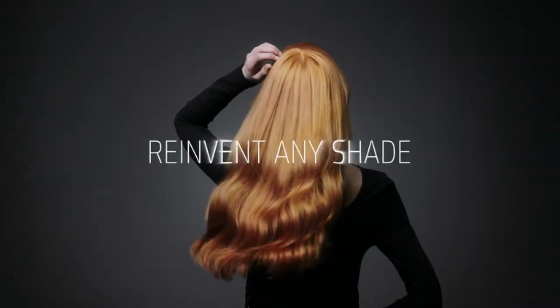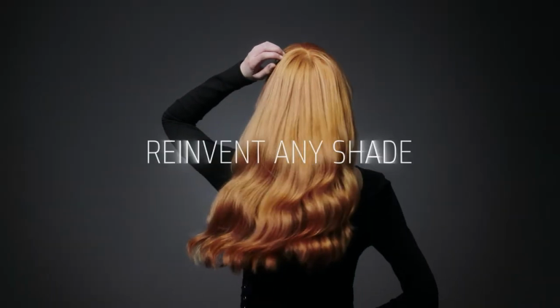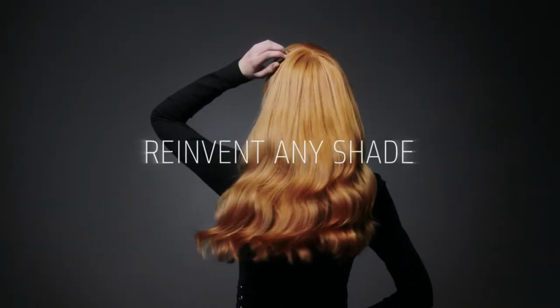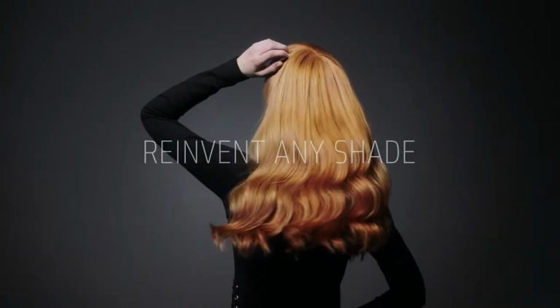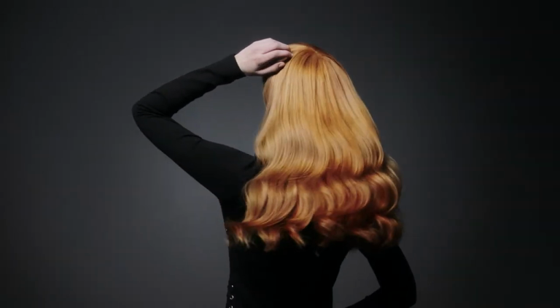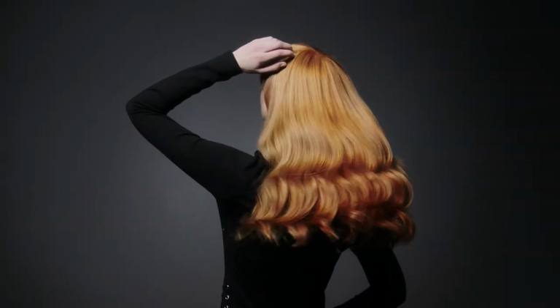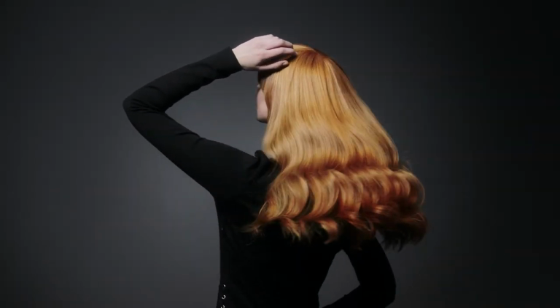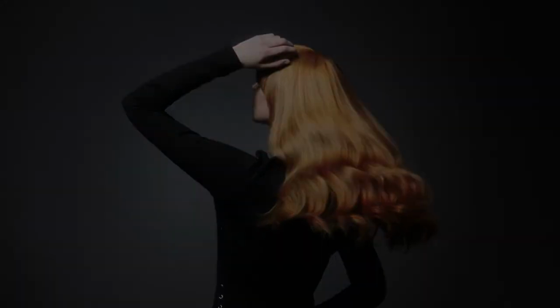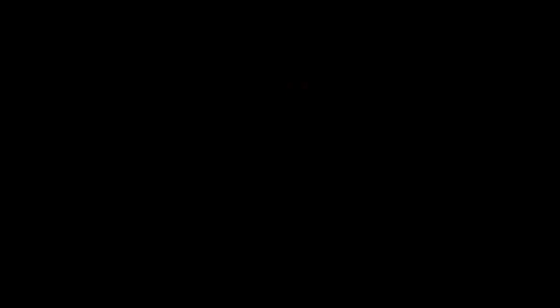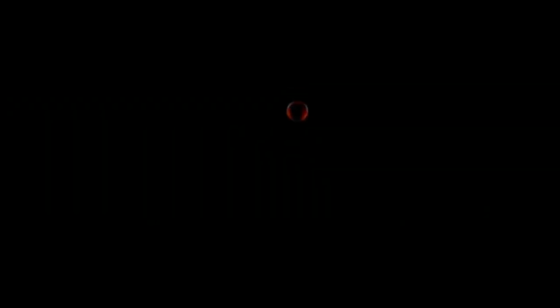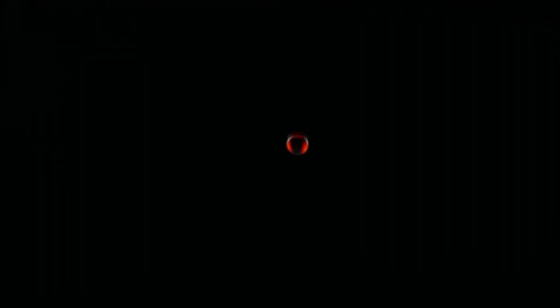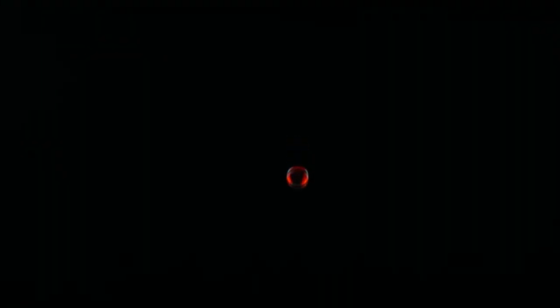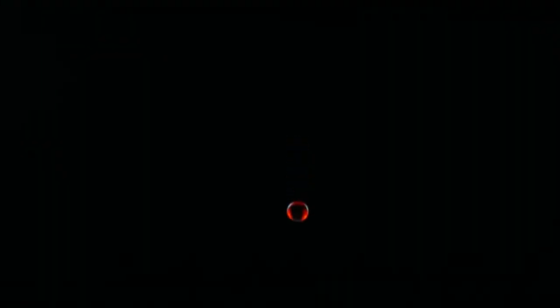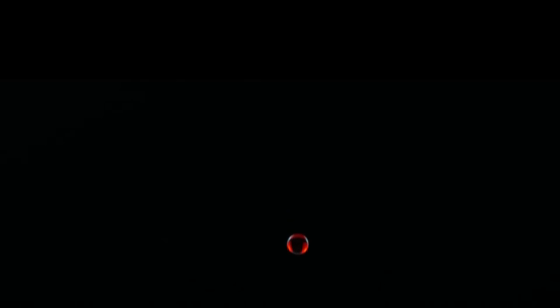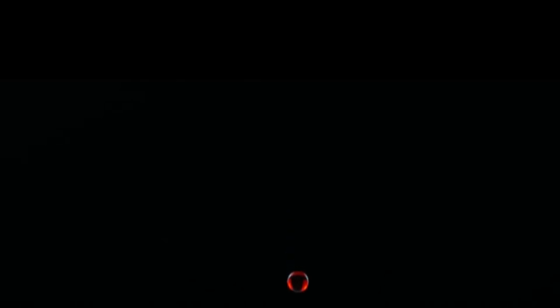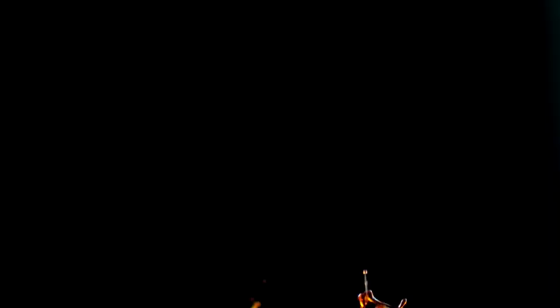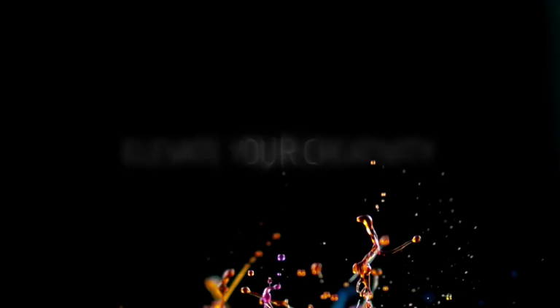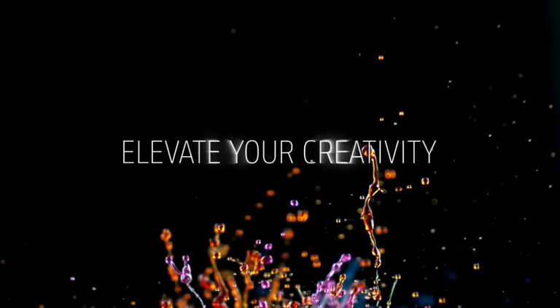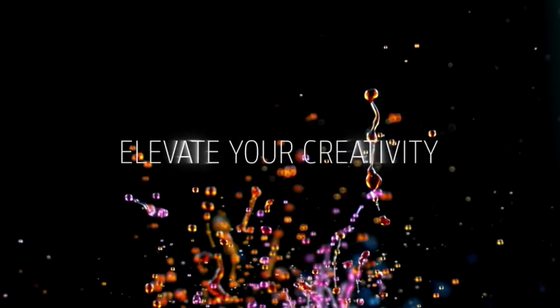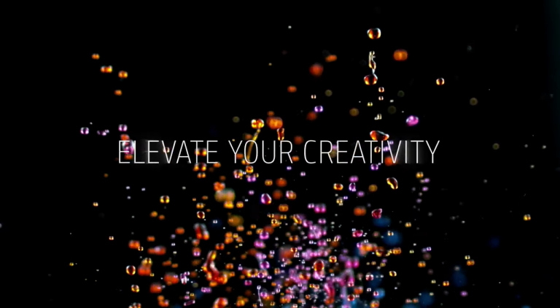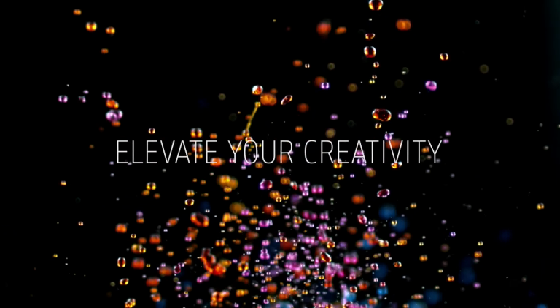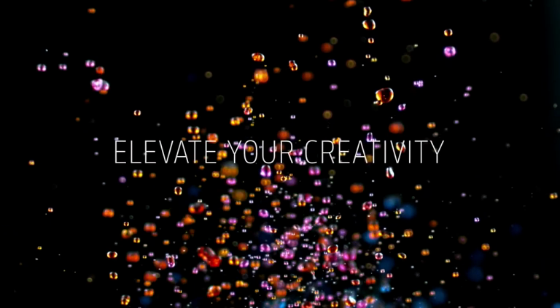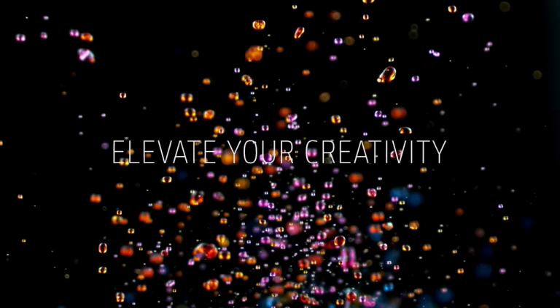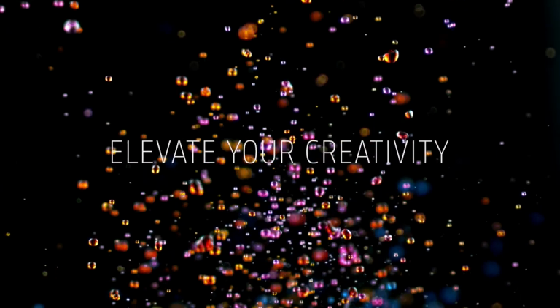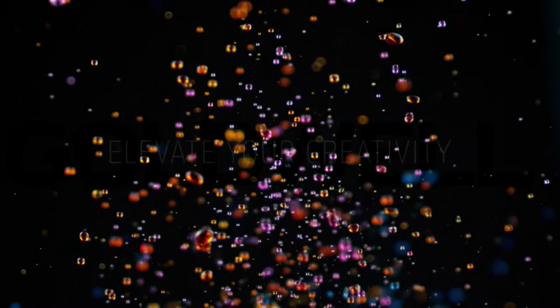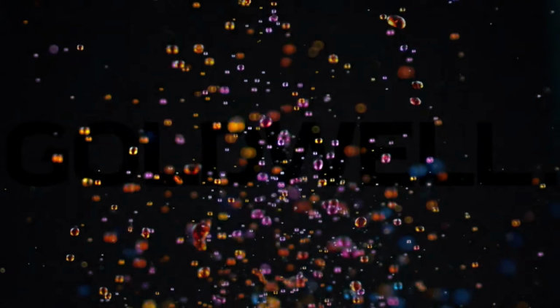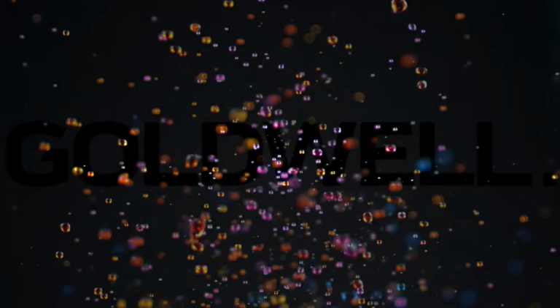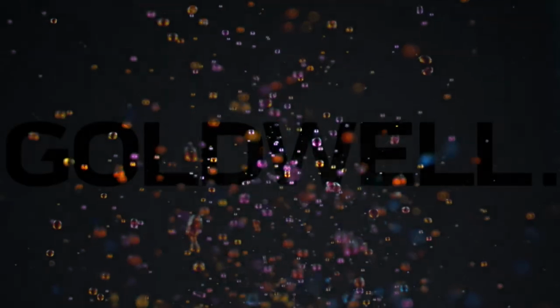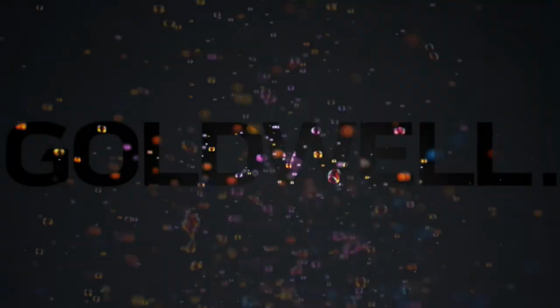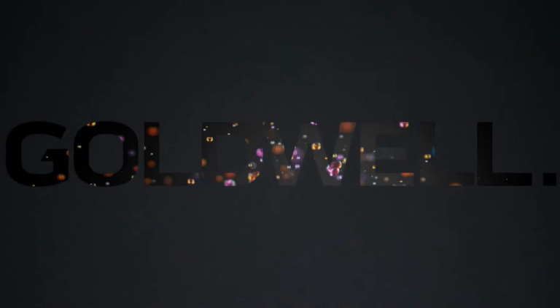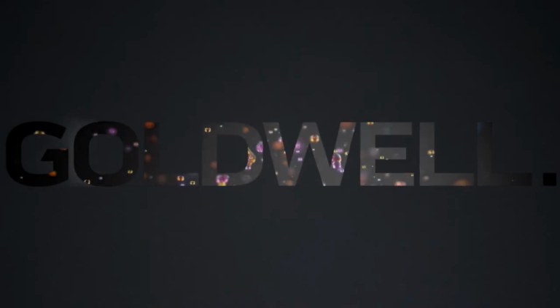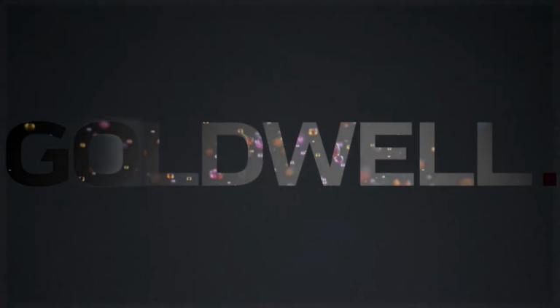Reinvent any shade. Elevate your creativity. Only from Goldwell.